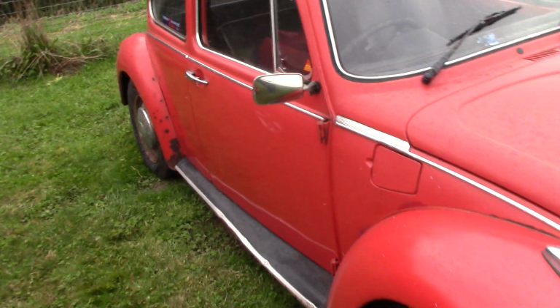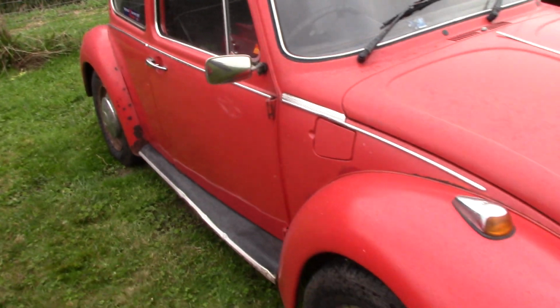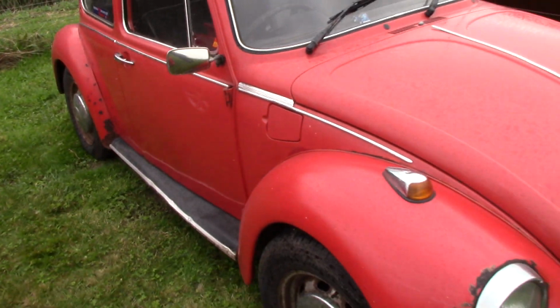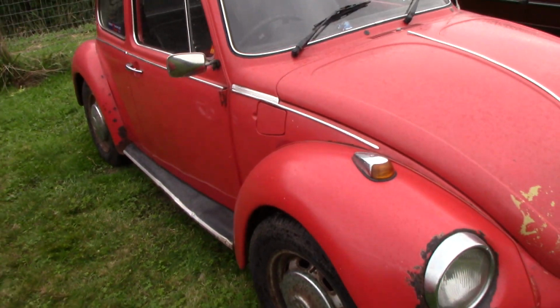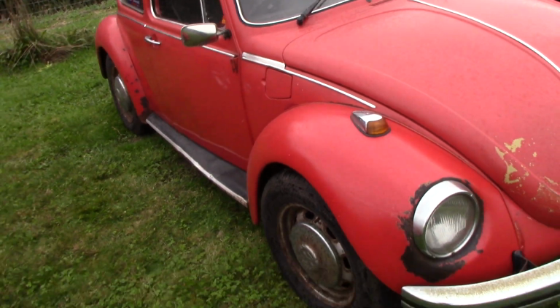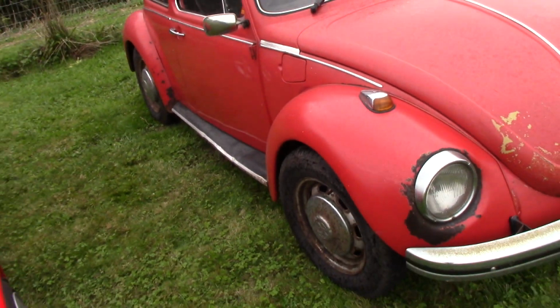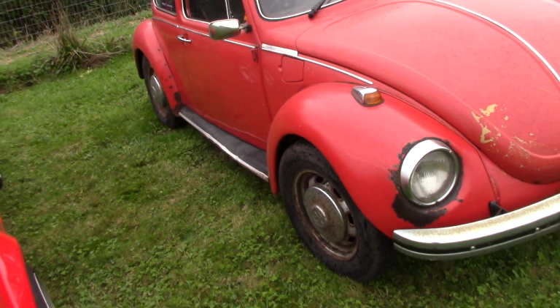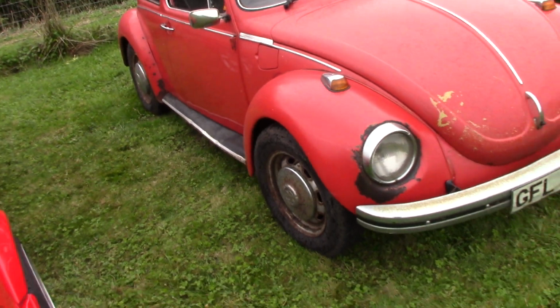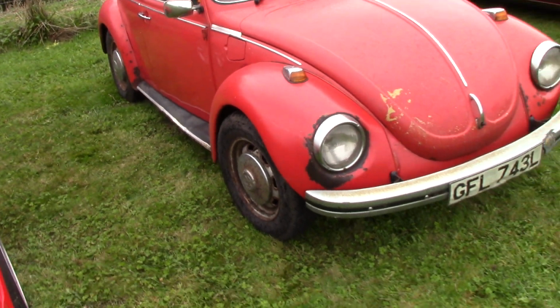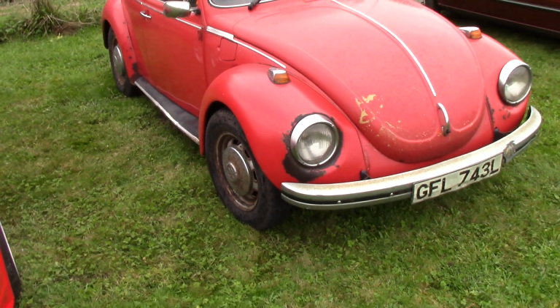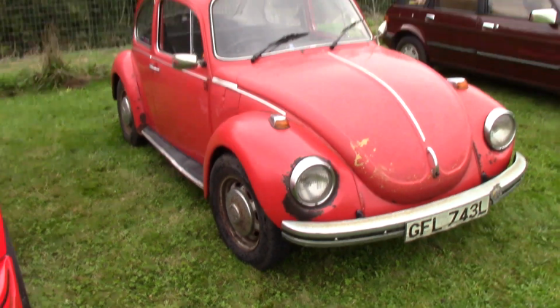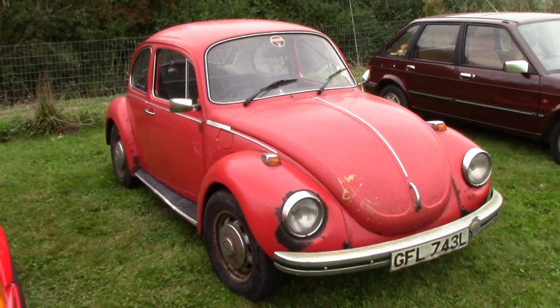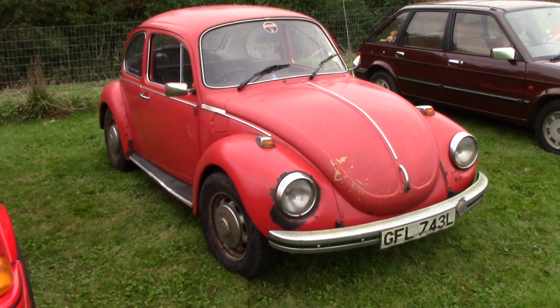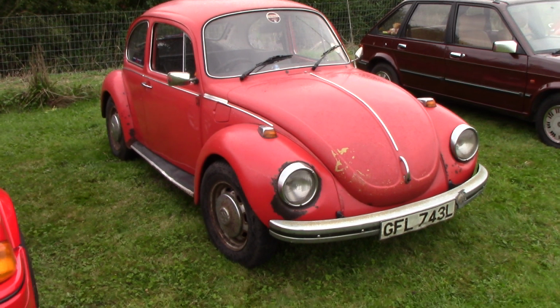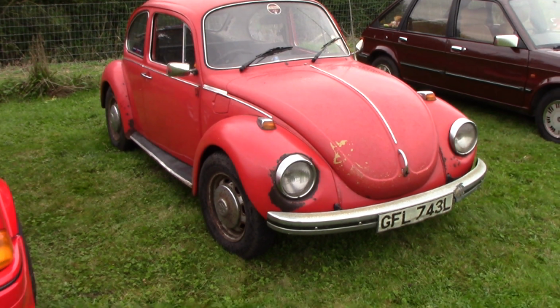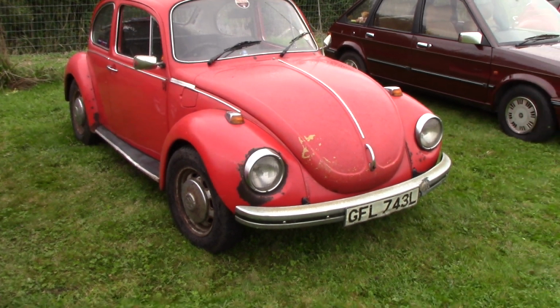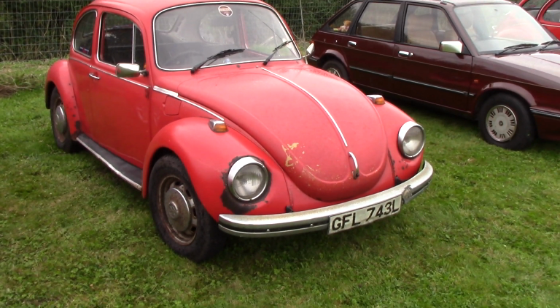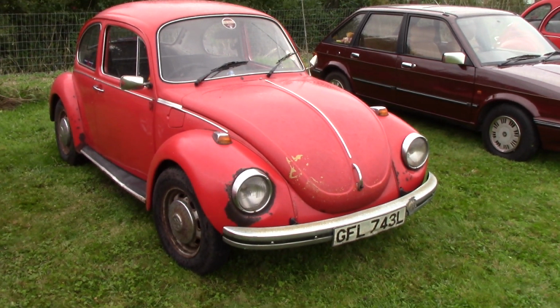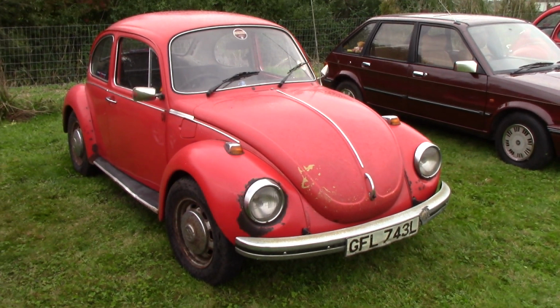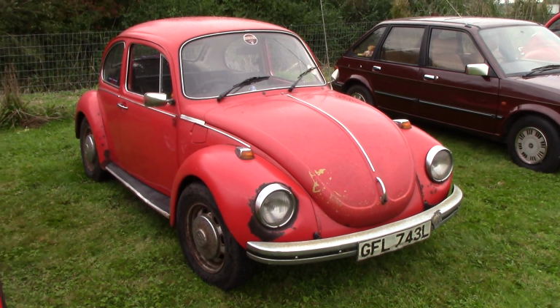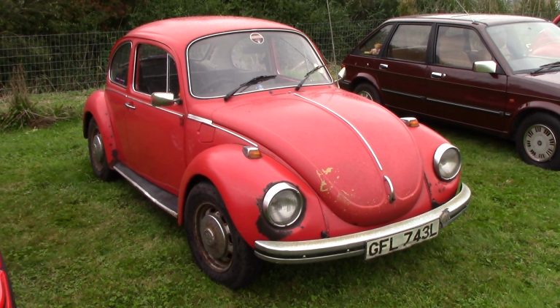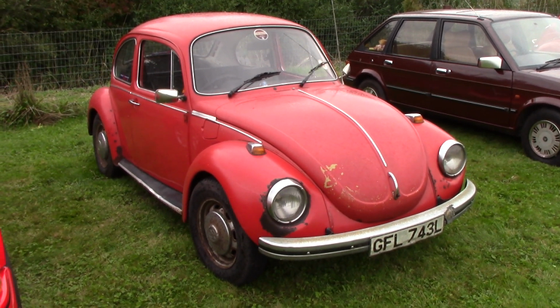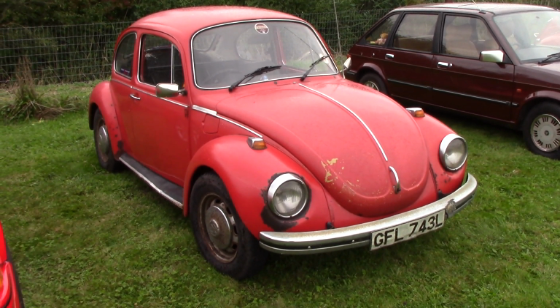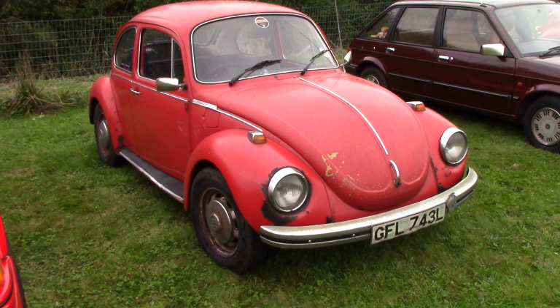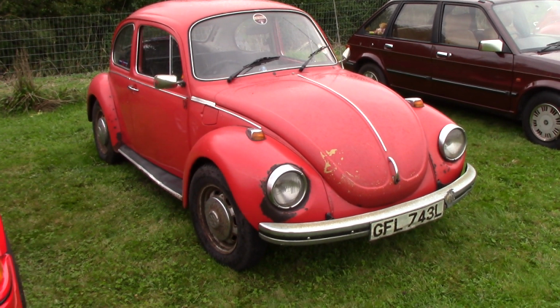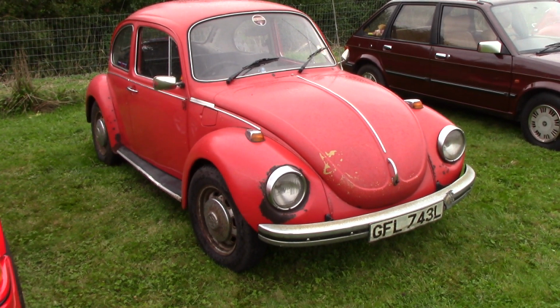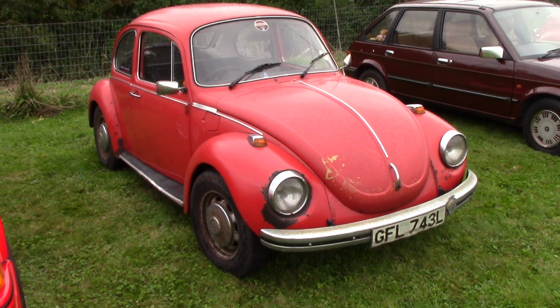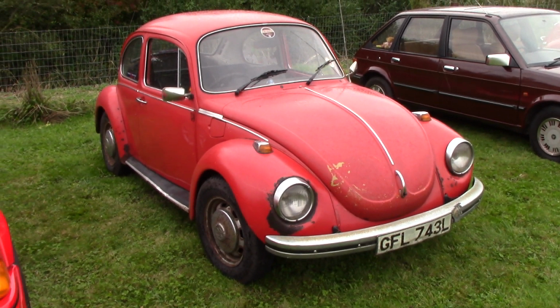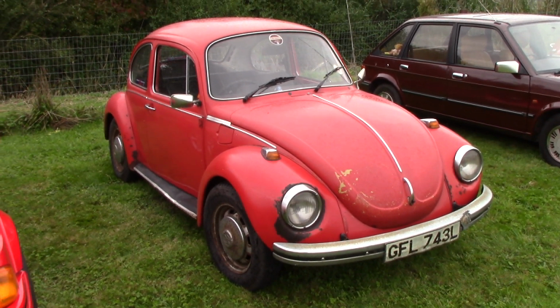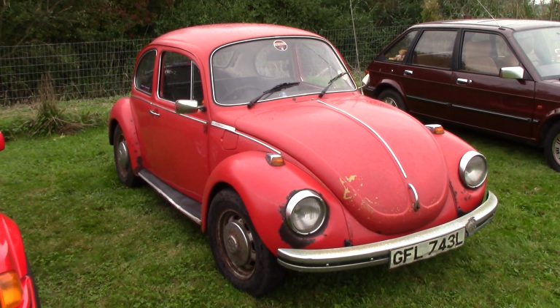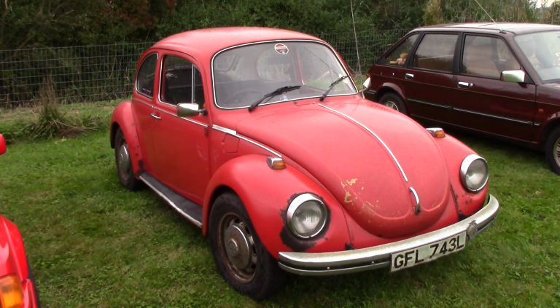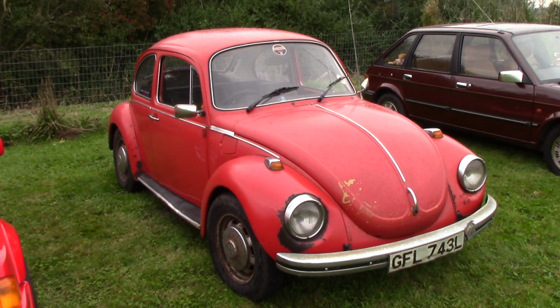It's a solid car really guys. All original as I said. There you go guys.